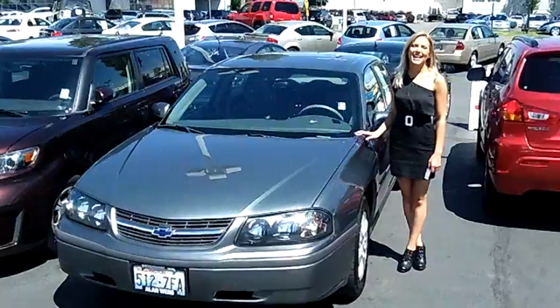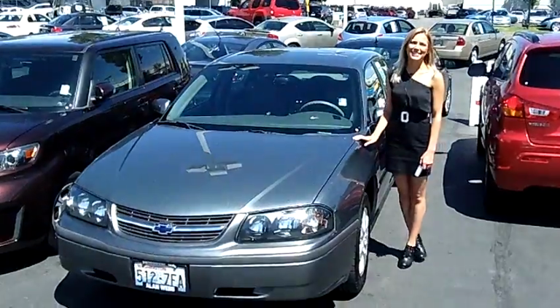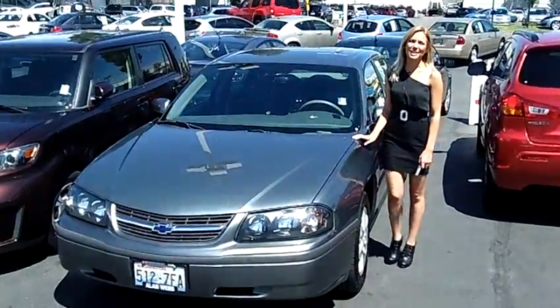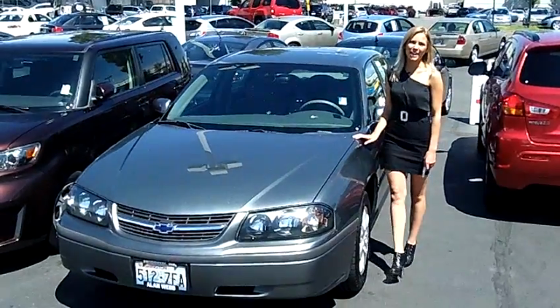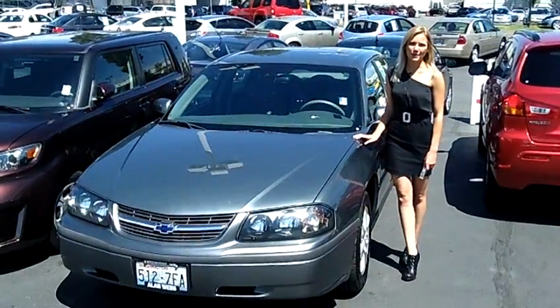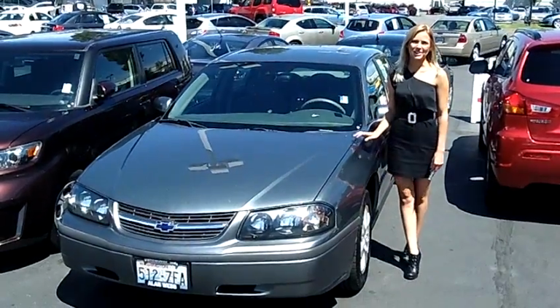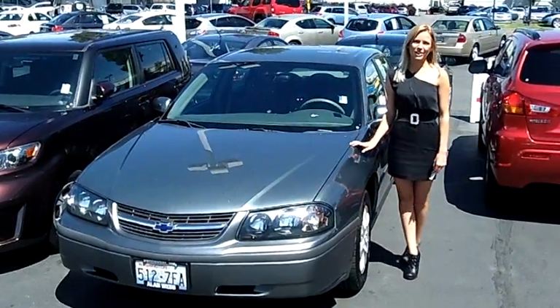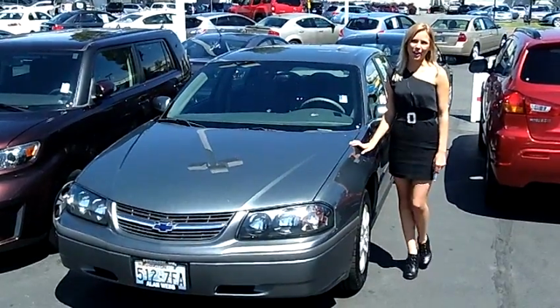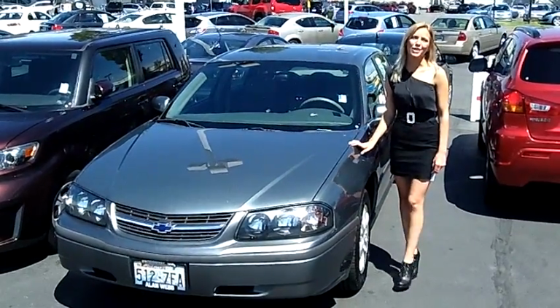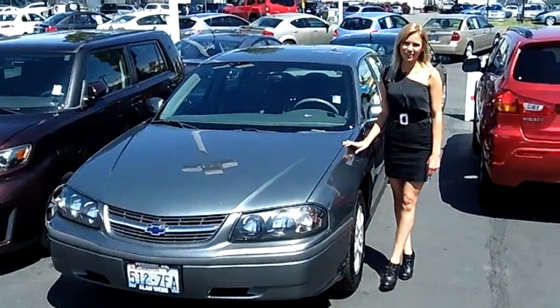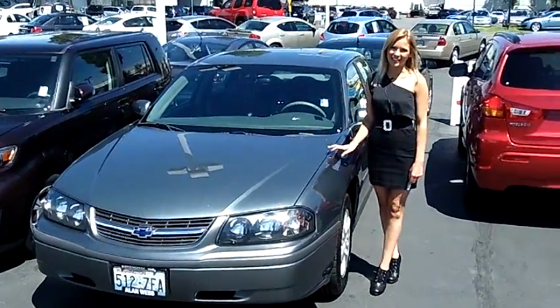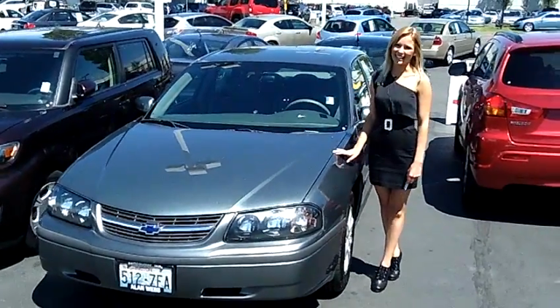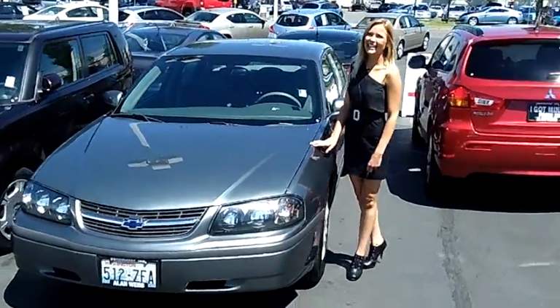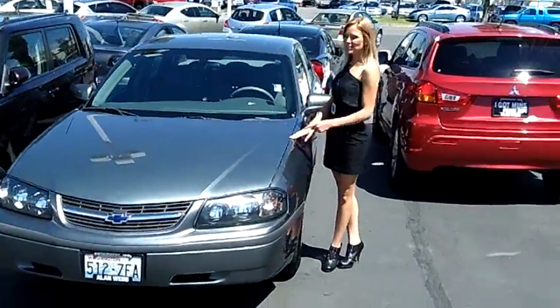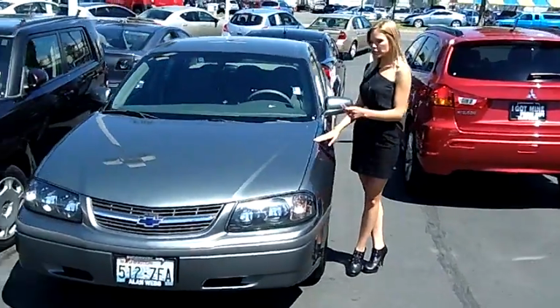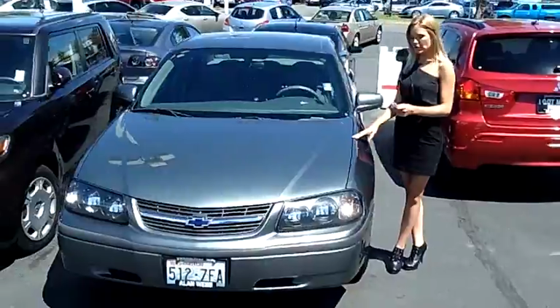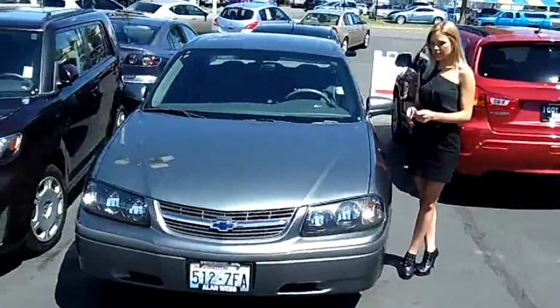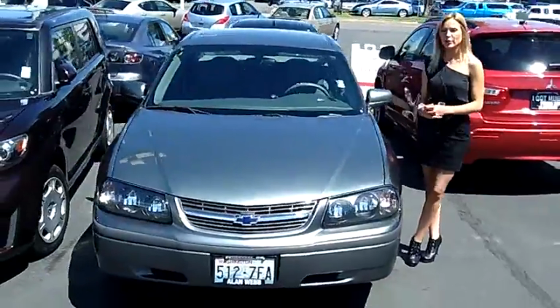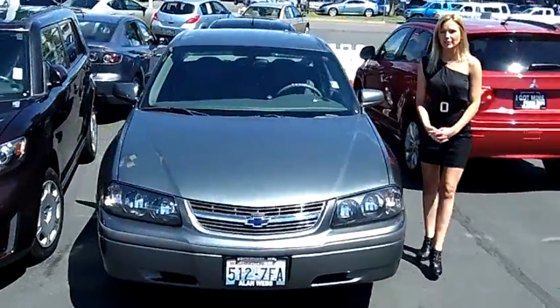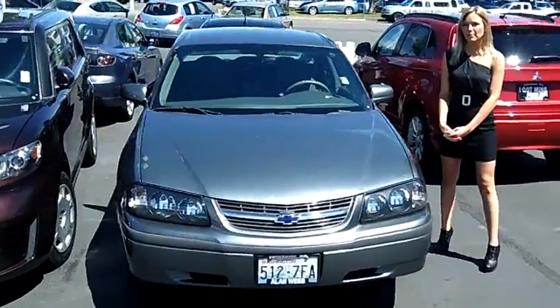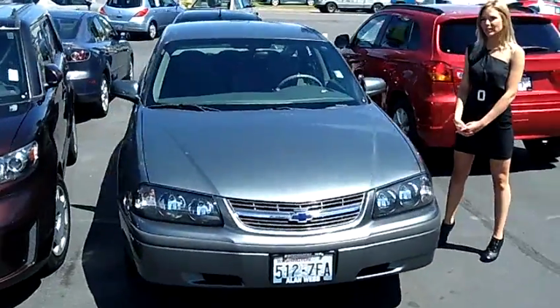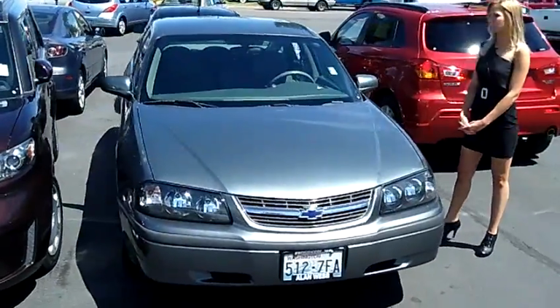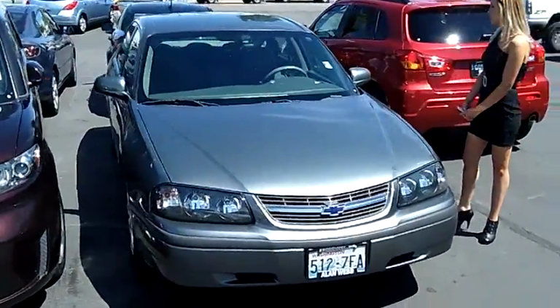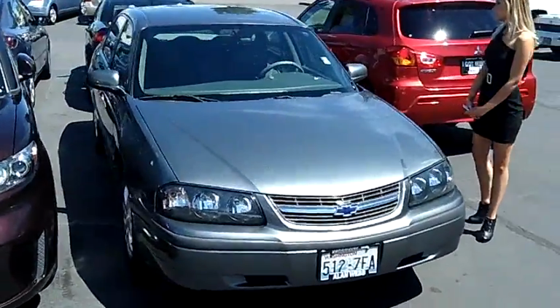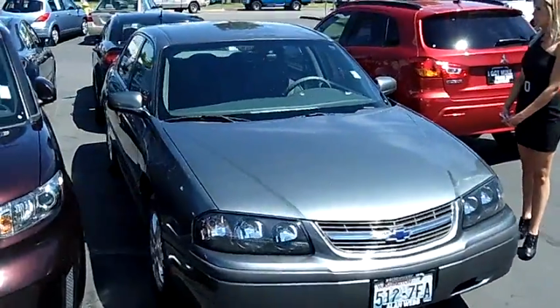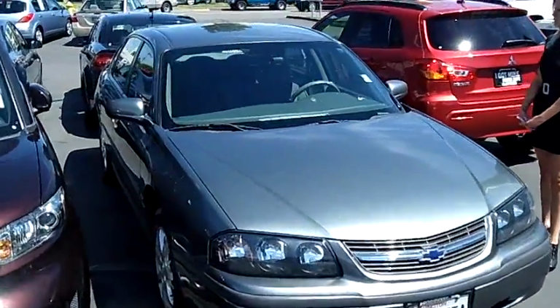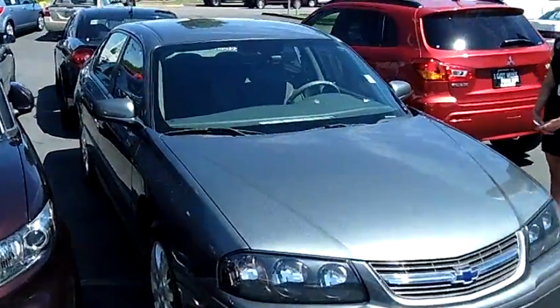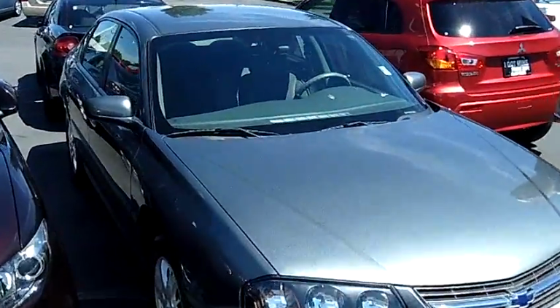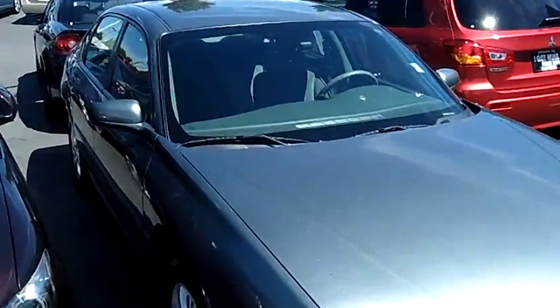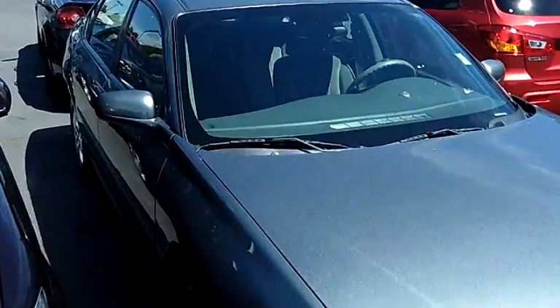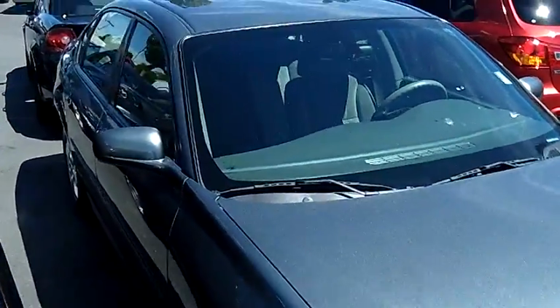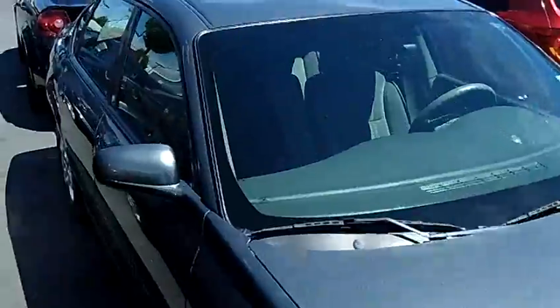Hi, this is Lacey. I'm here at Allen Webb Nissan in the Vancouver Auto Mall. Thanks for clicking on that link. This is your virtual tour of the 2004 Chevrolet Impala. The stock number for this vehicle is N2919A.